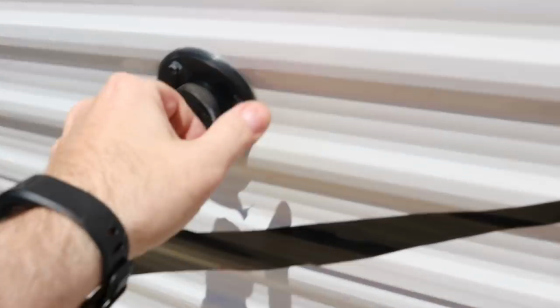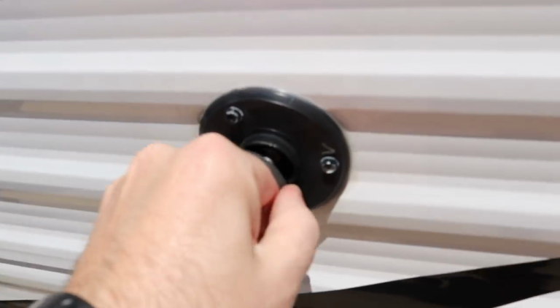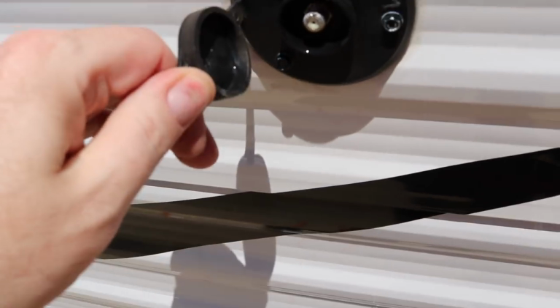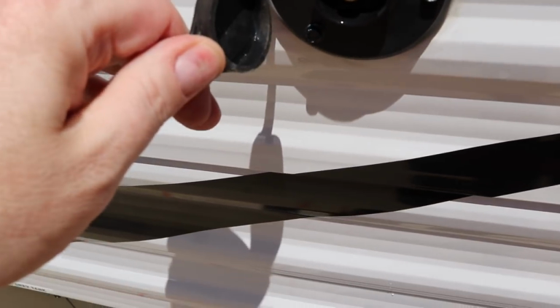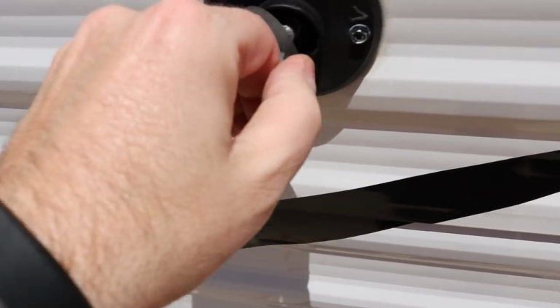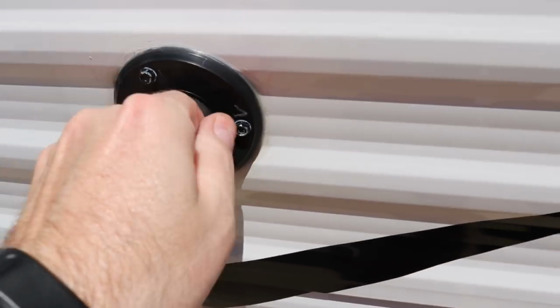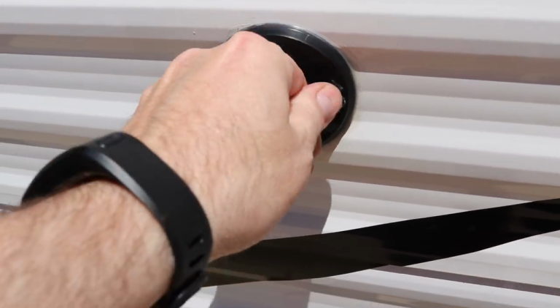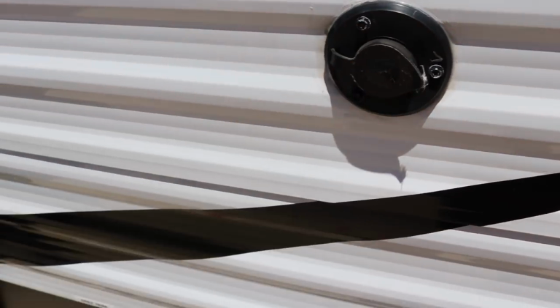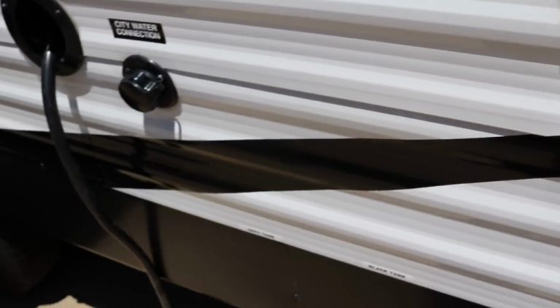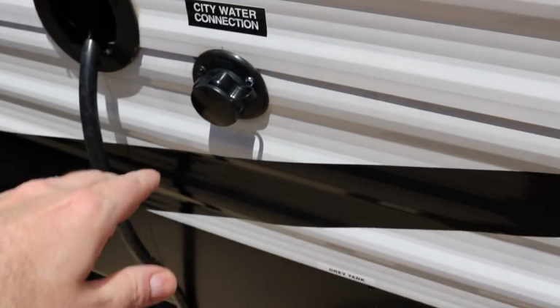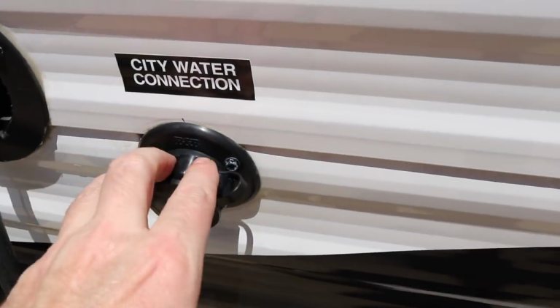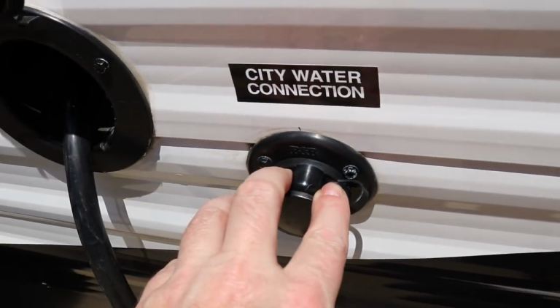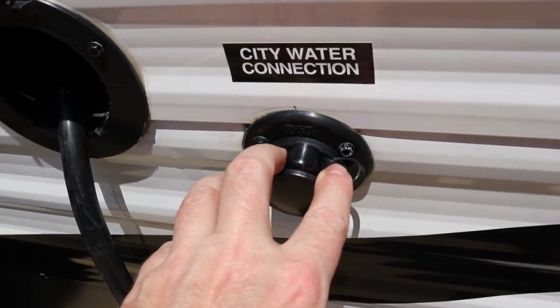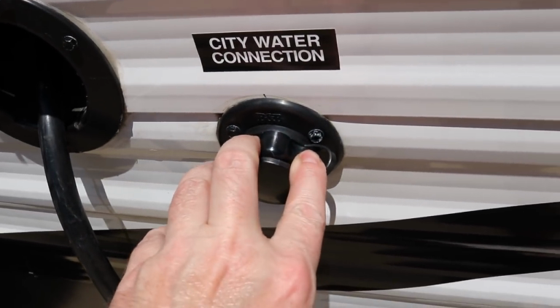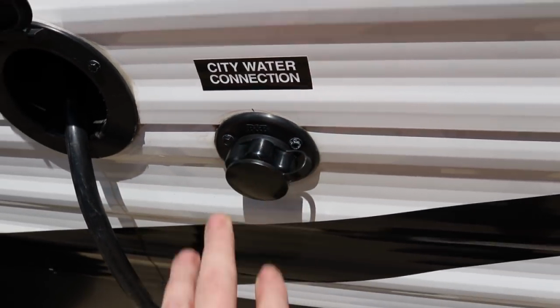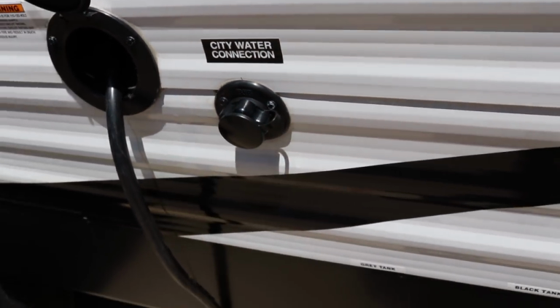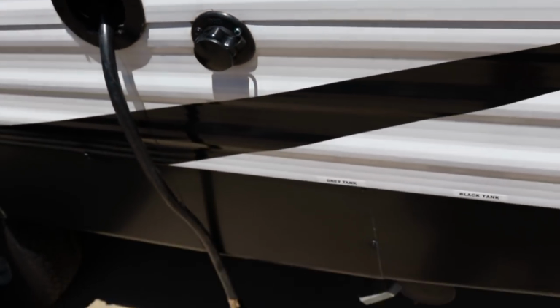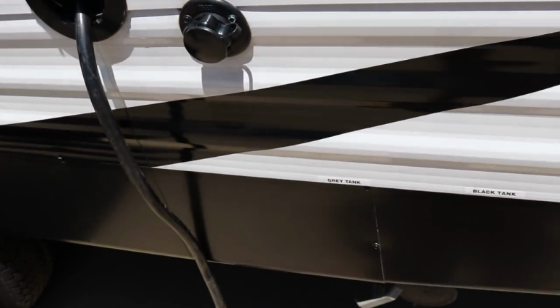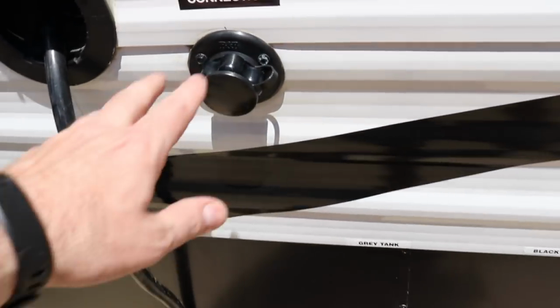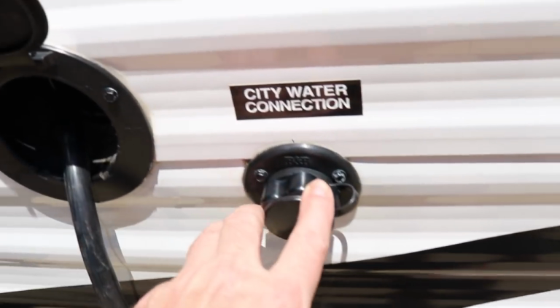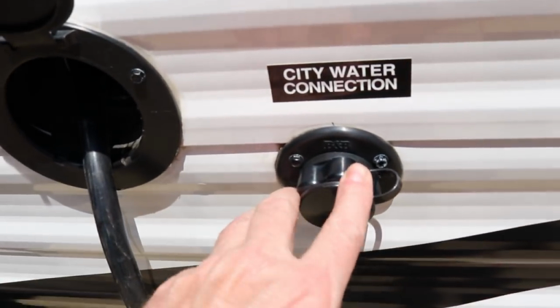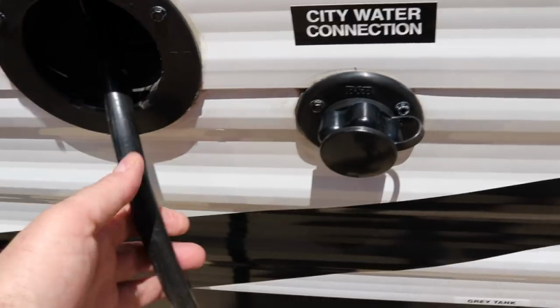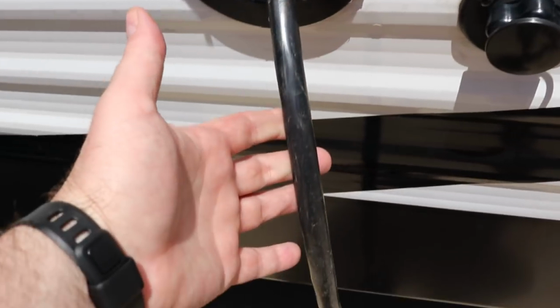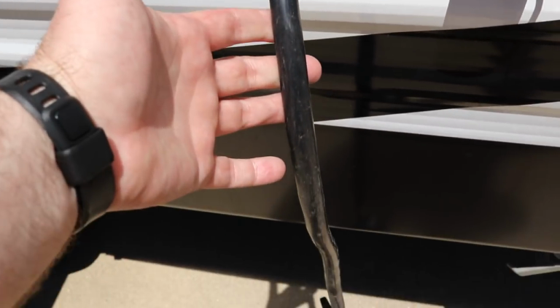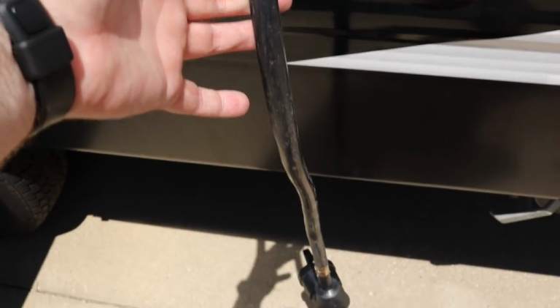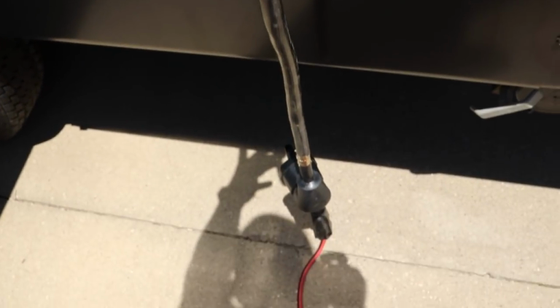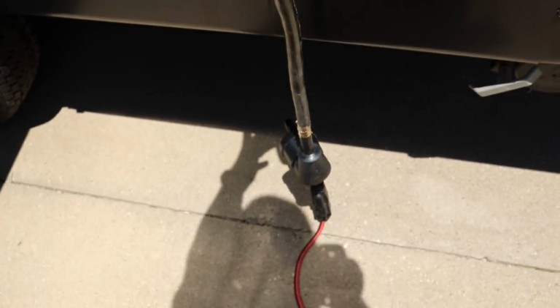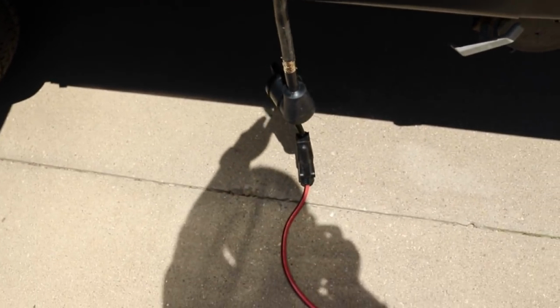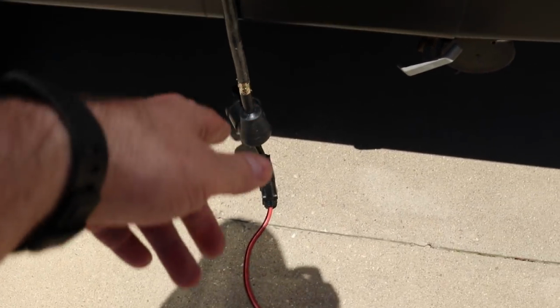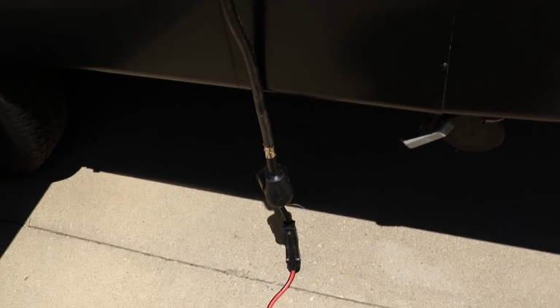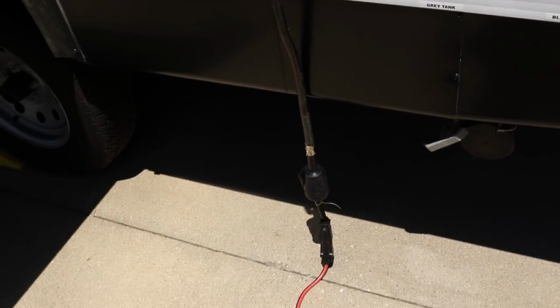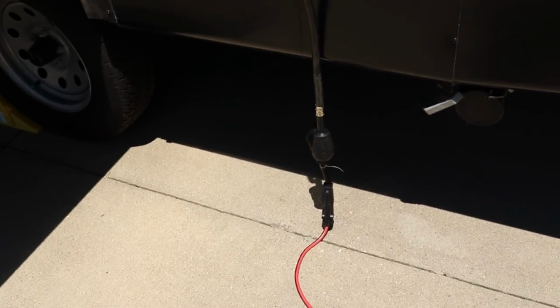Here are your cable hookups. City water fill right here. 30-amp service — this is your 30-amp cord, which you can break down to 110 if you want. You have that option.